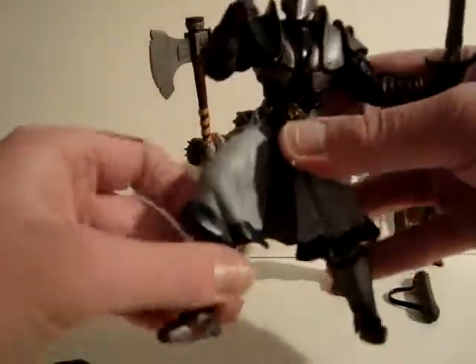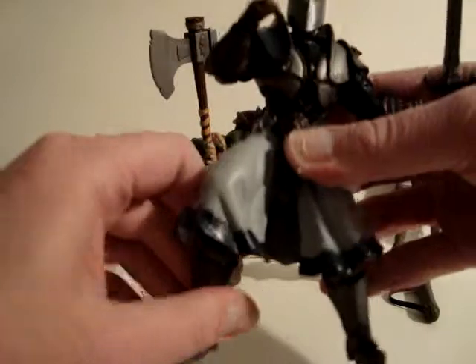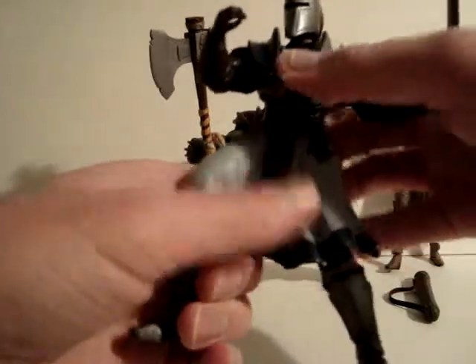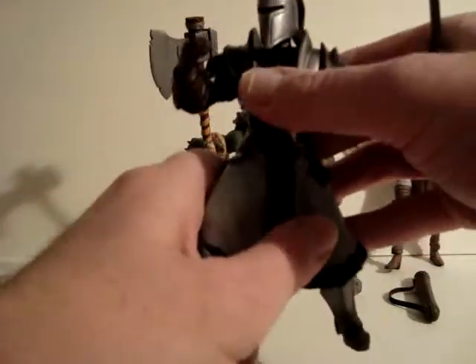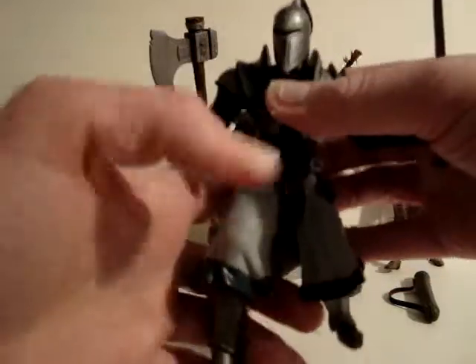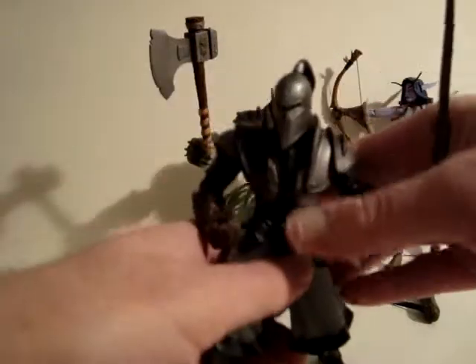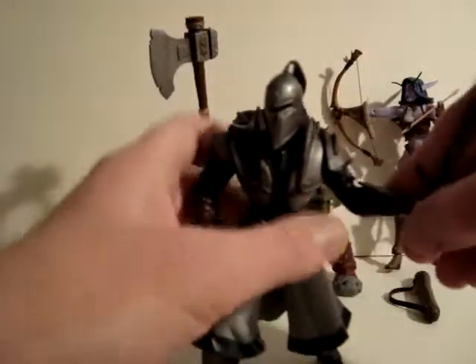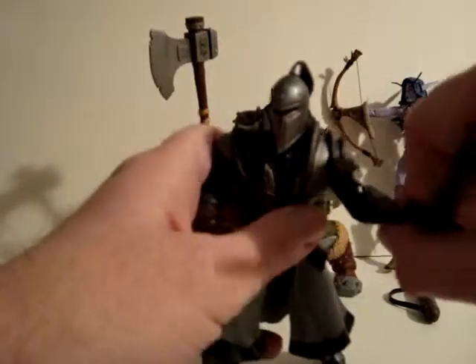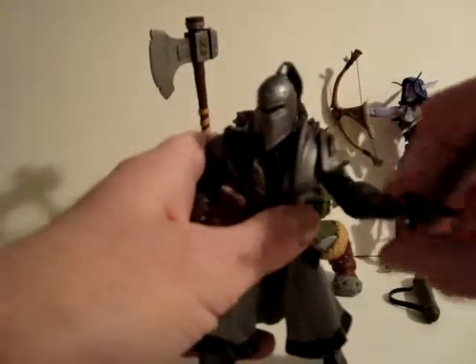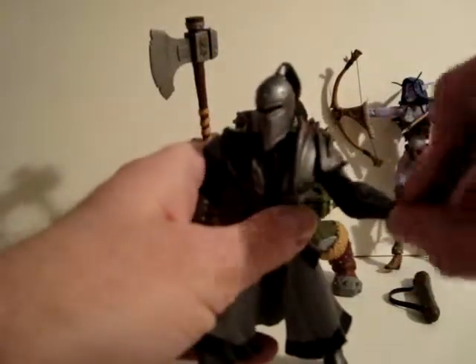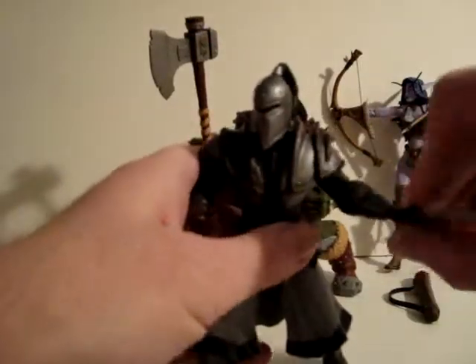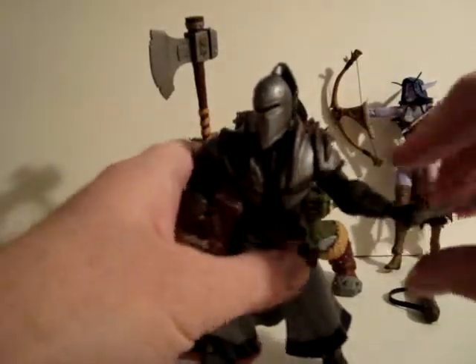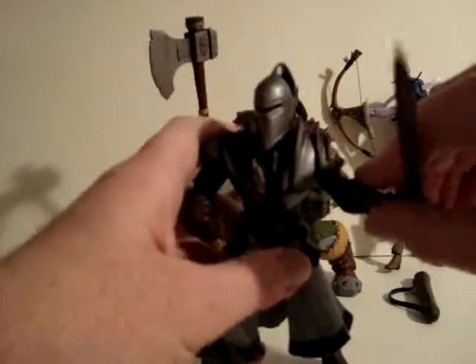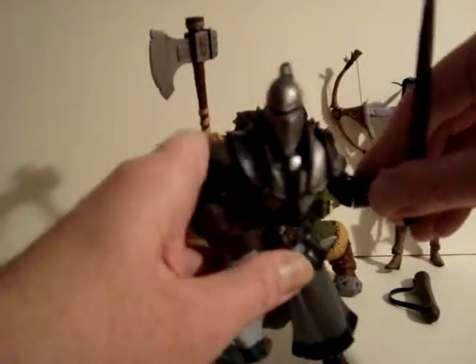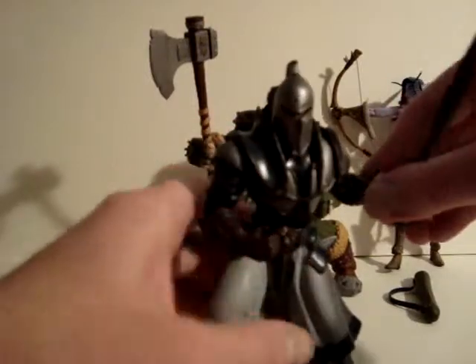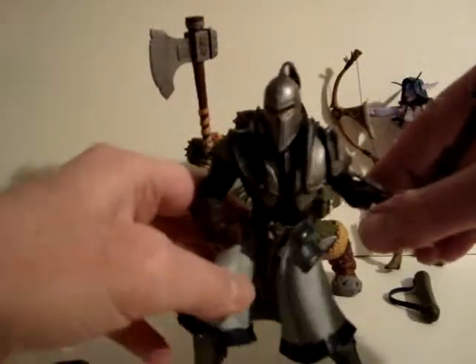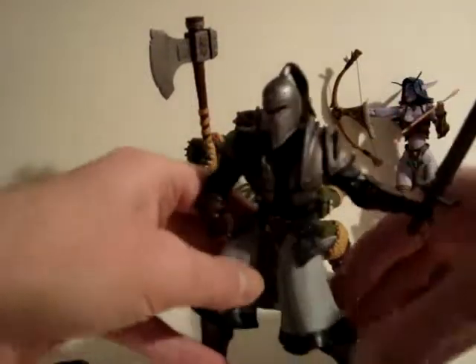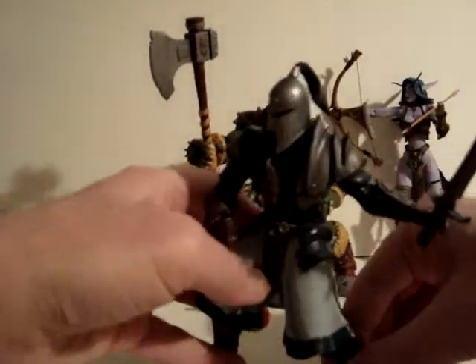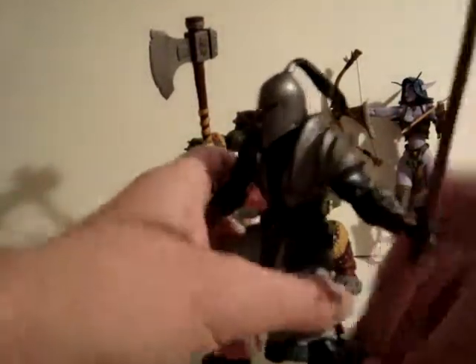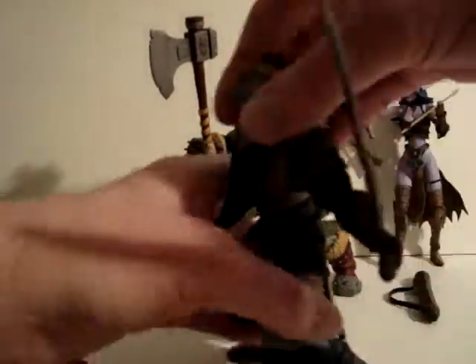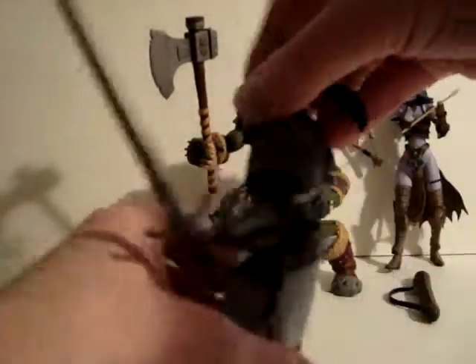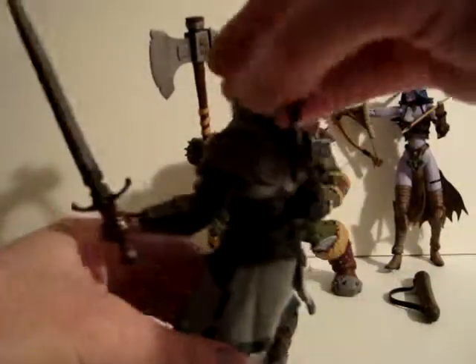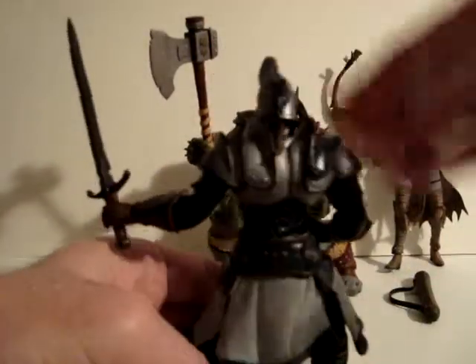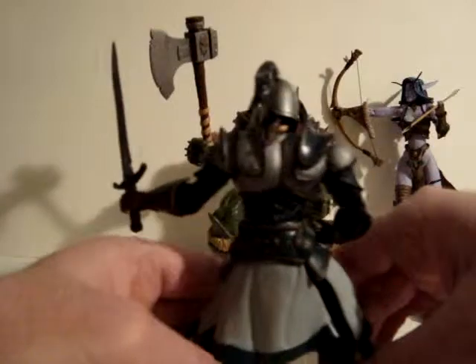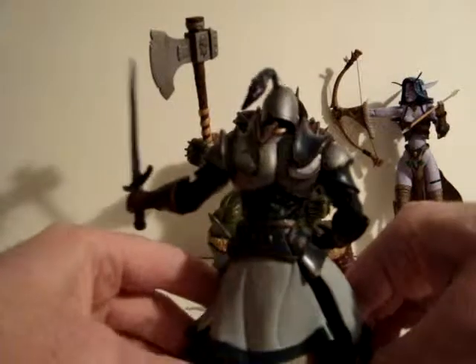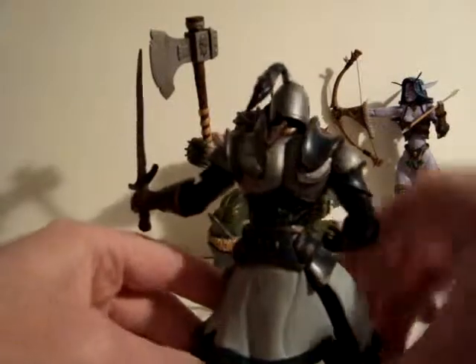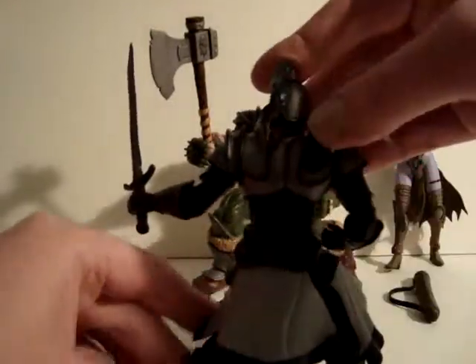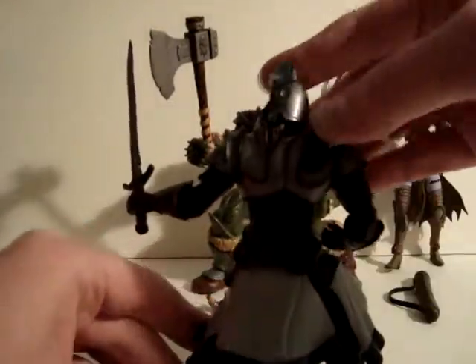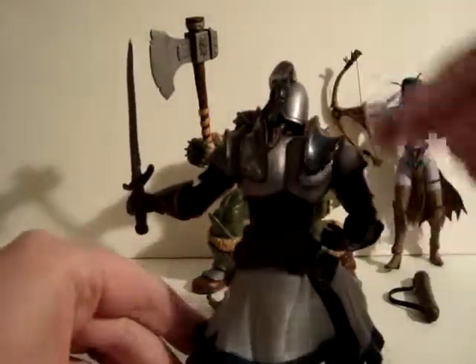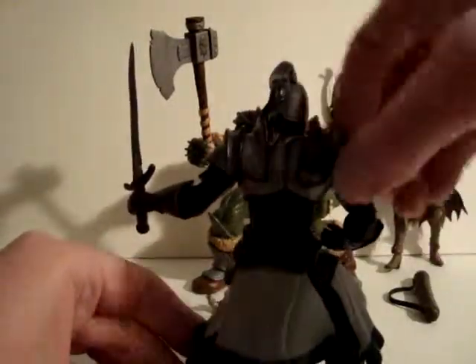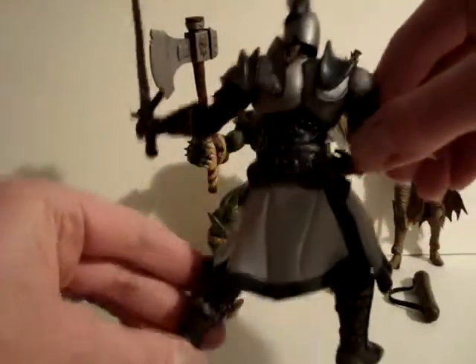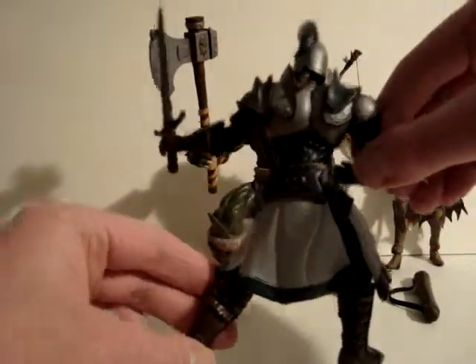The forearms and legs are a little posable. You can't stand him straight up though, so he's sort of locked in this battle pose.